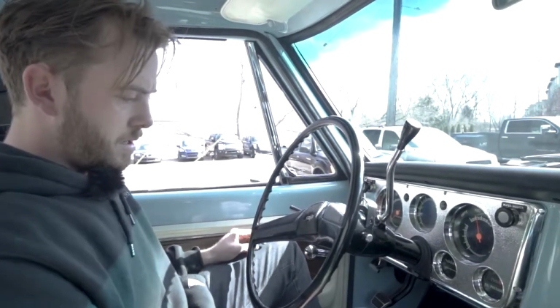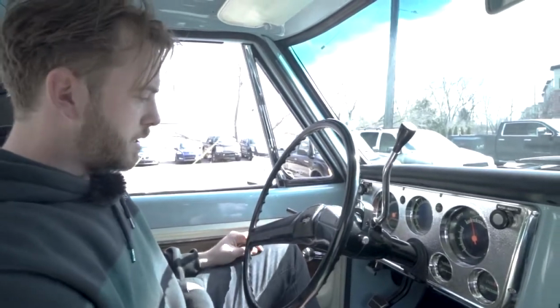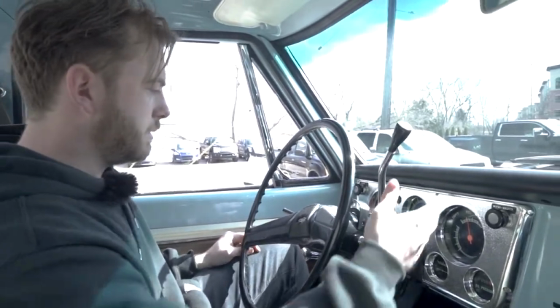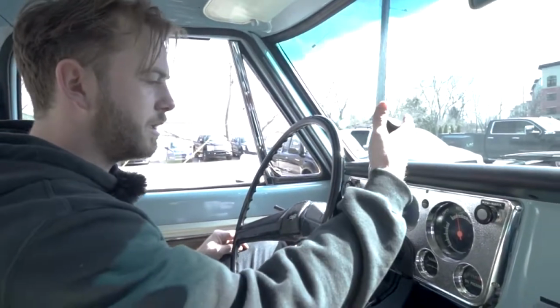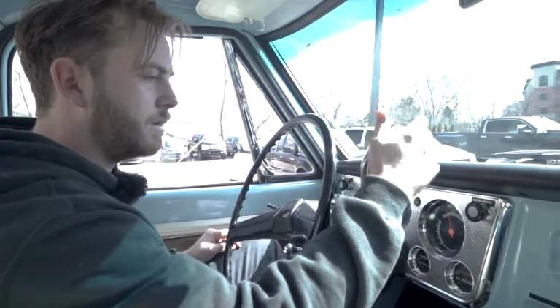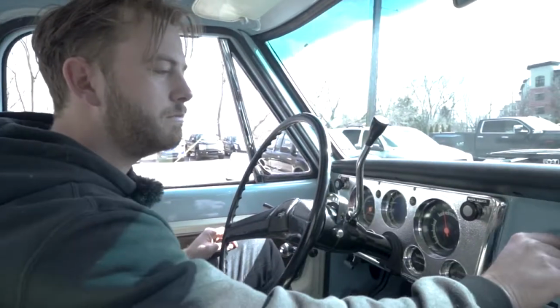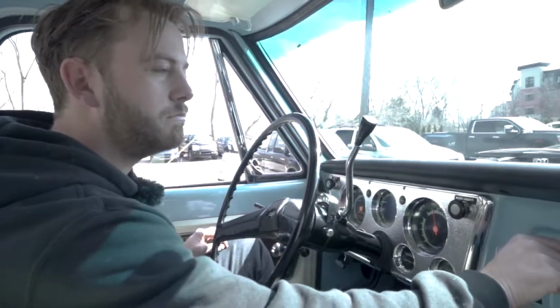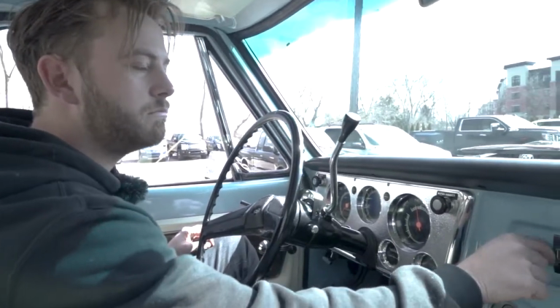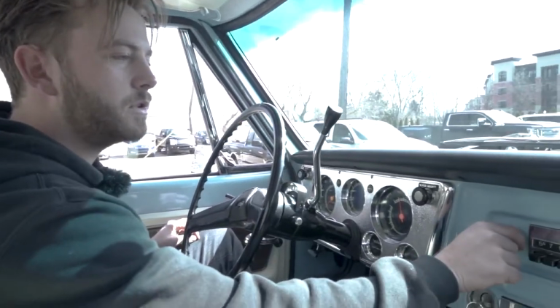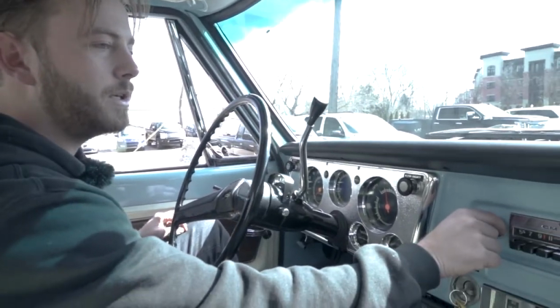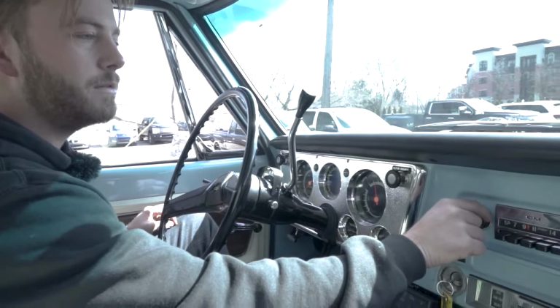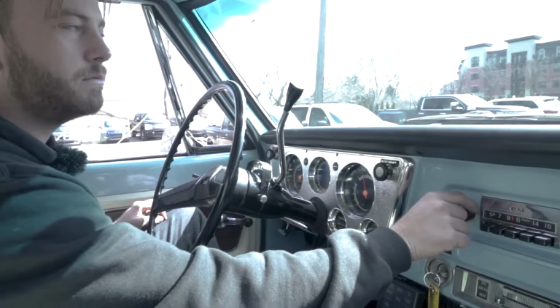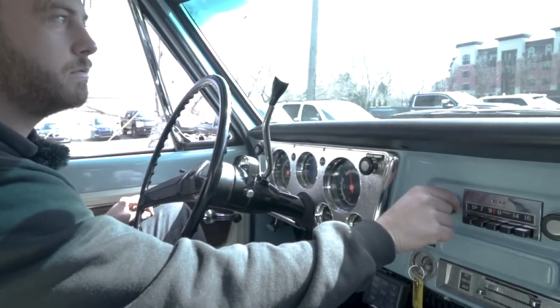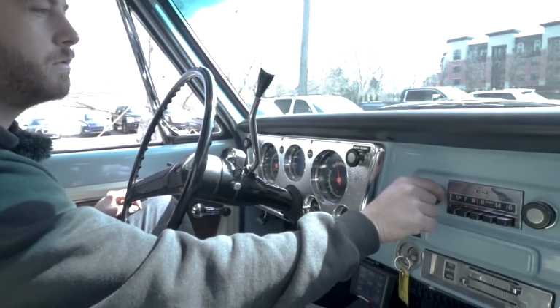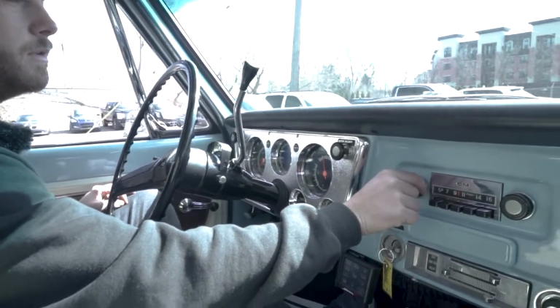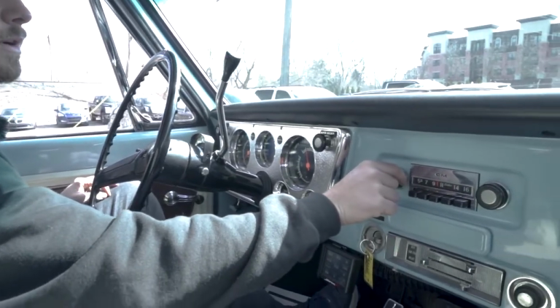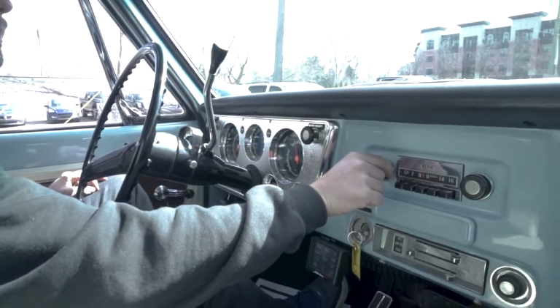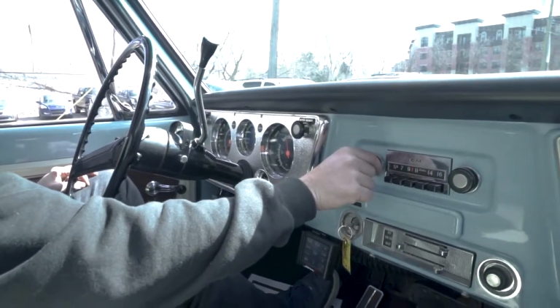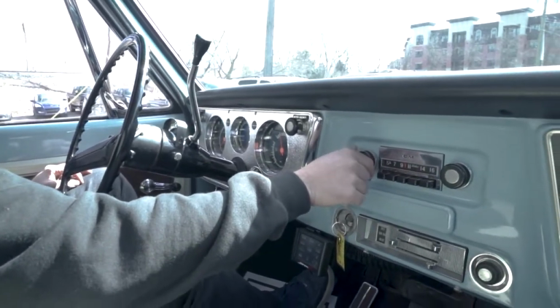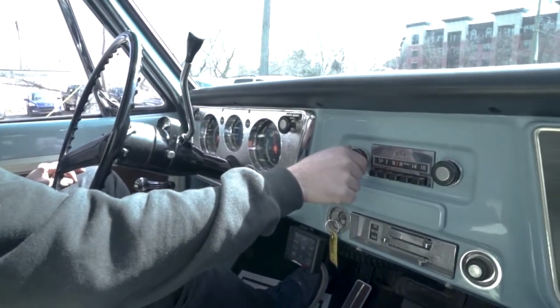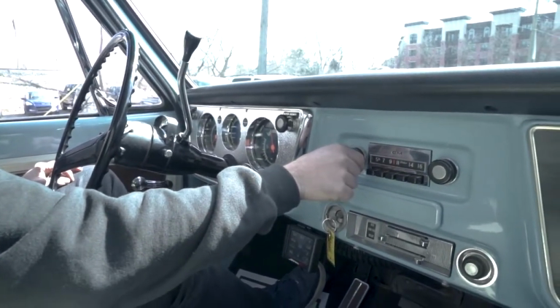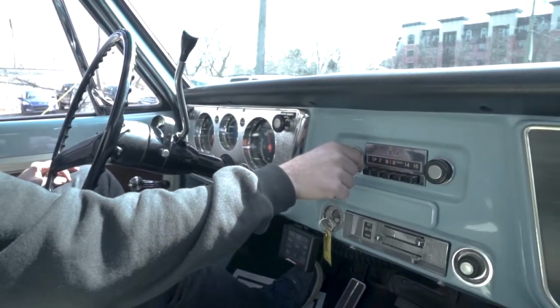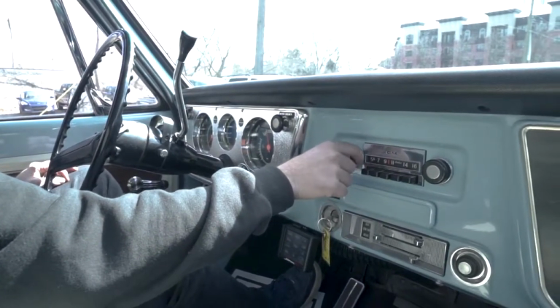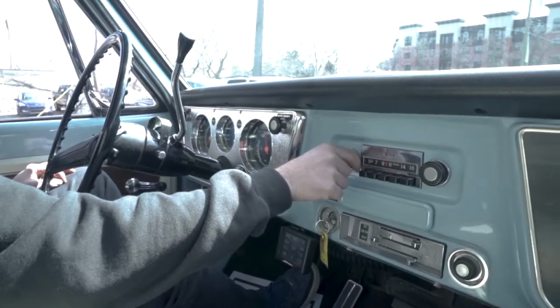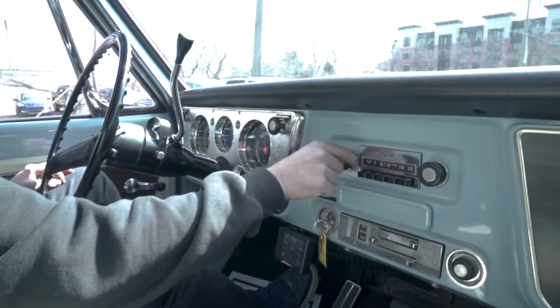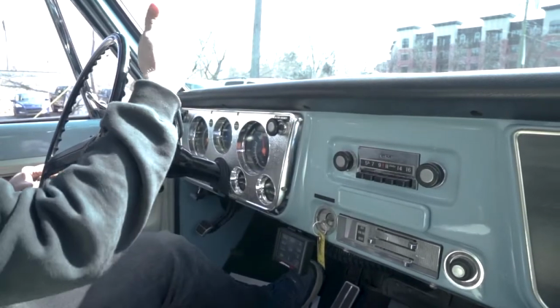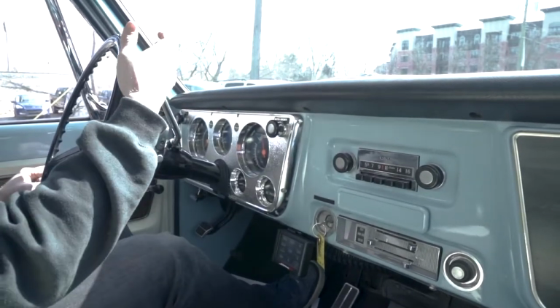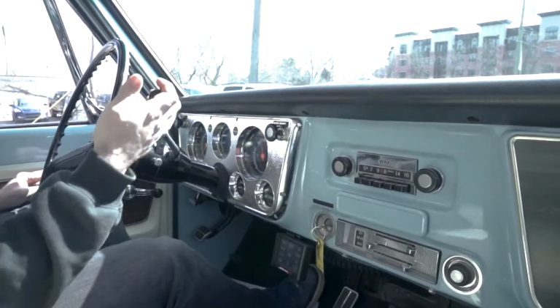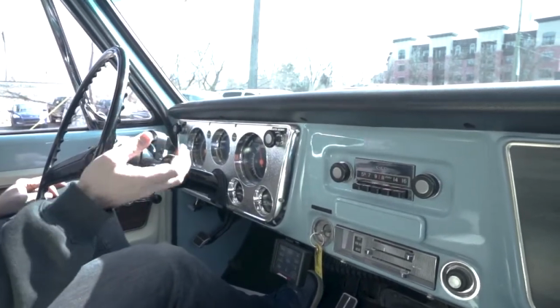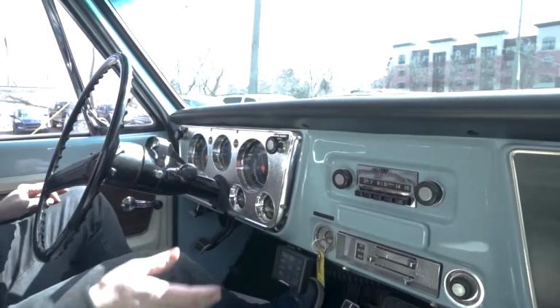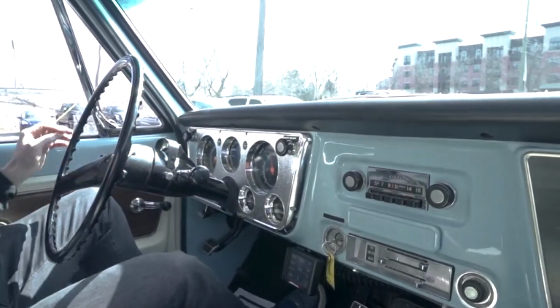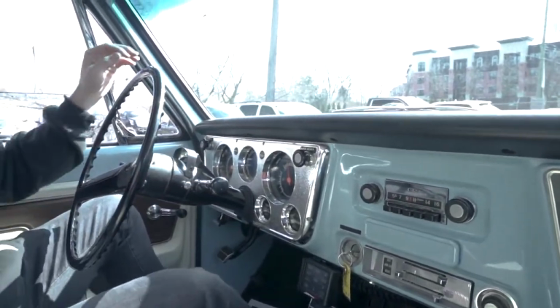Now we shall turn the radio on. Oh yeah, that's working good. And there we hit the road.